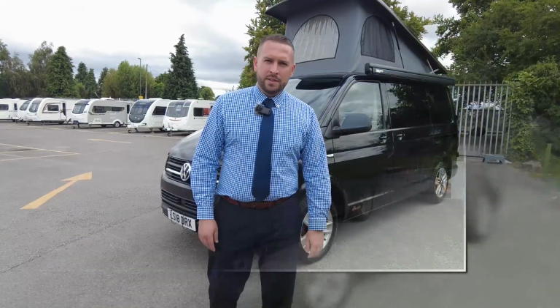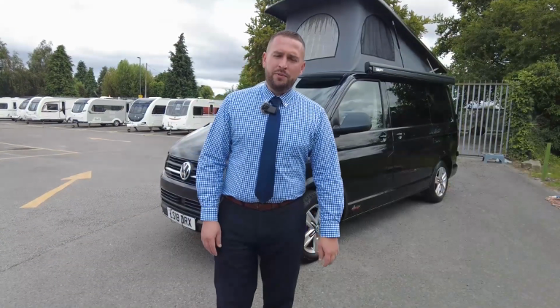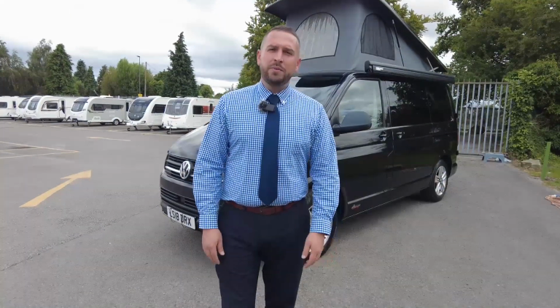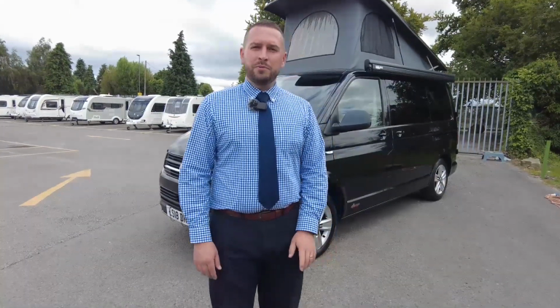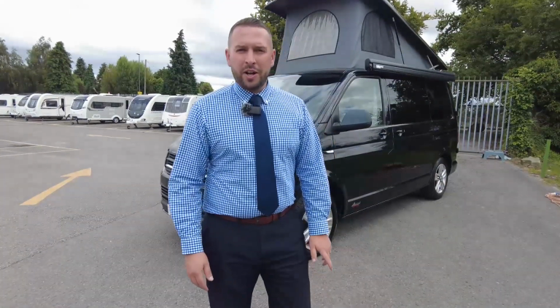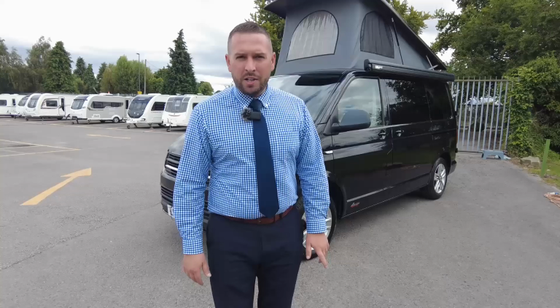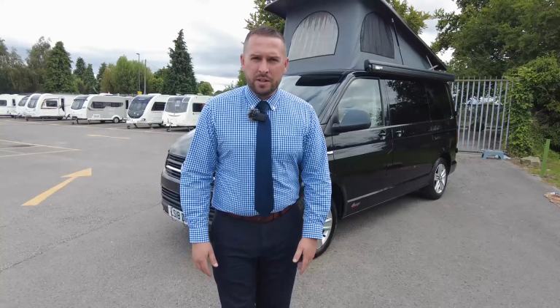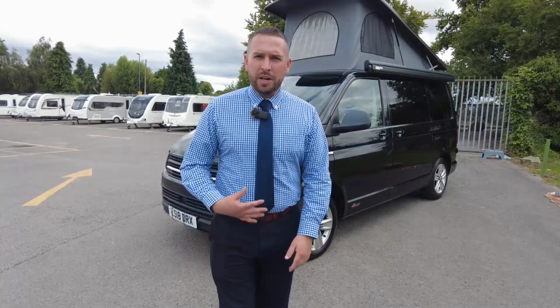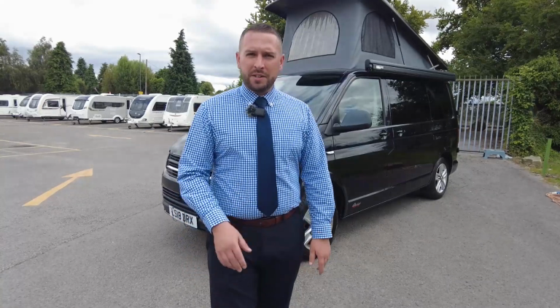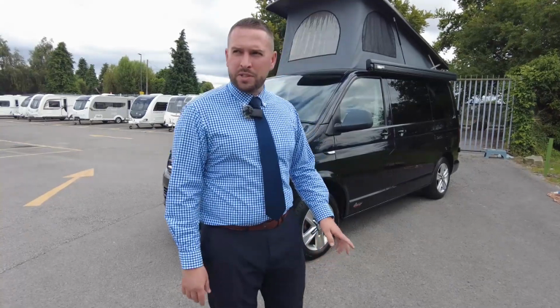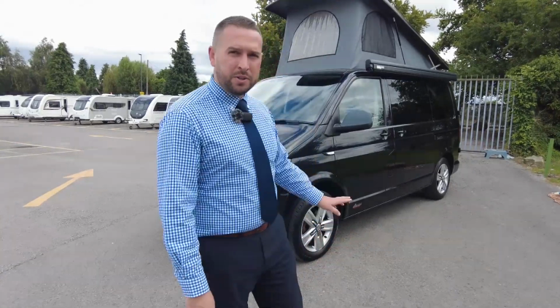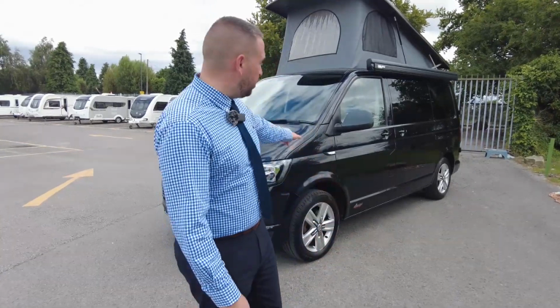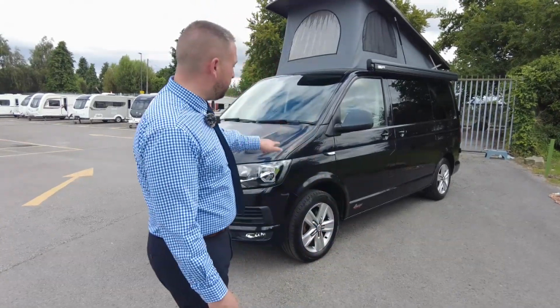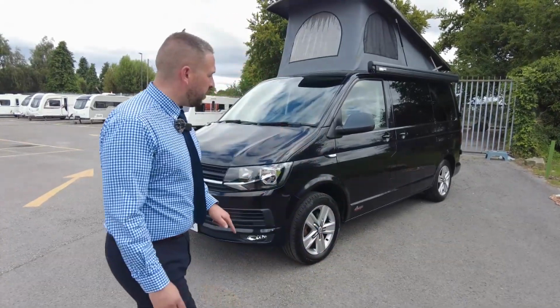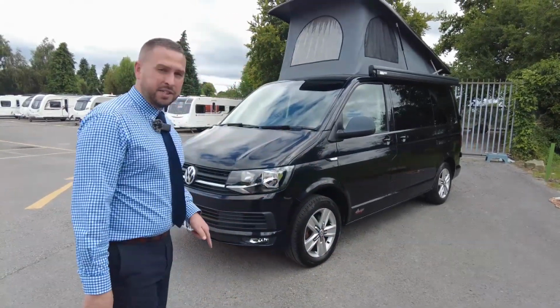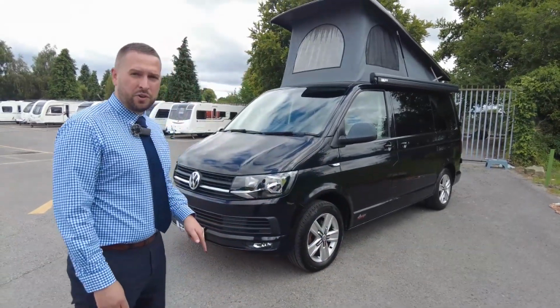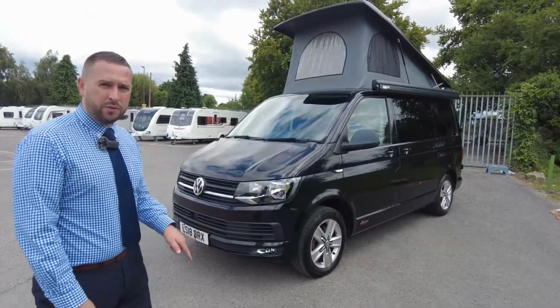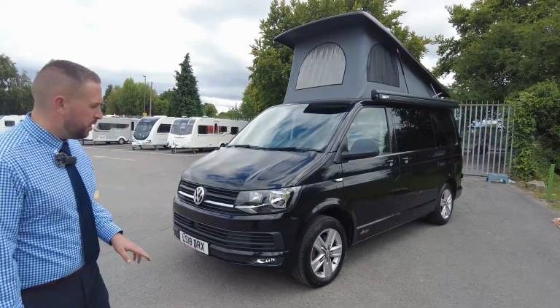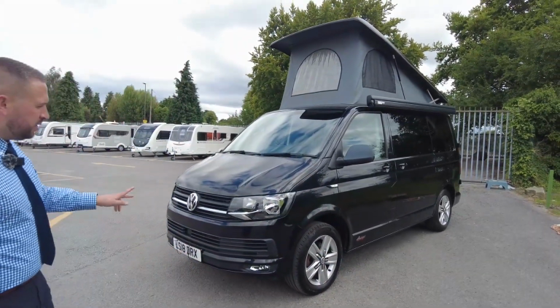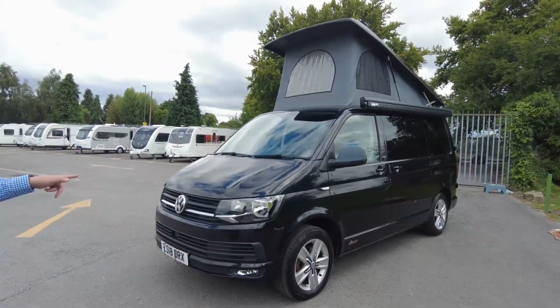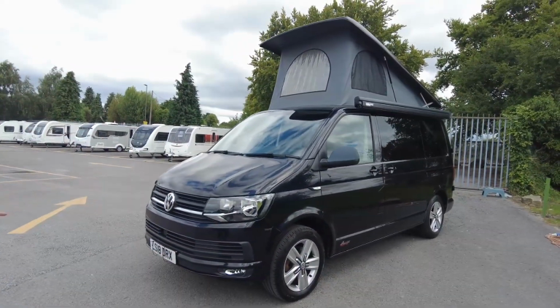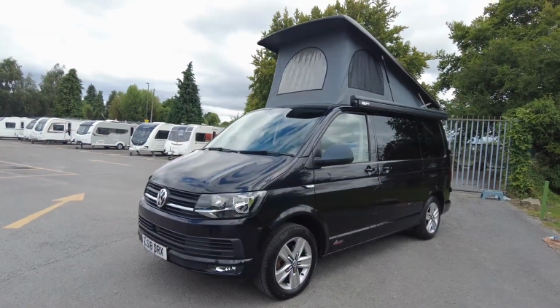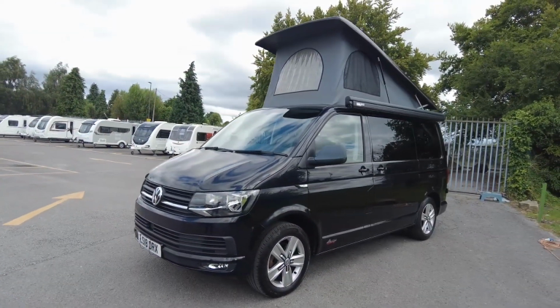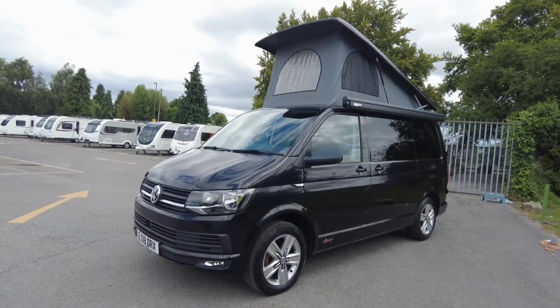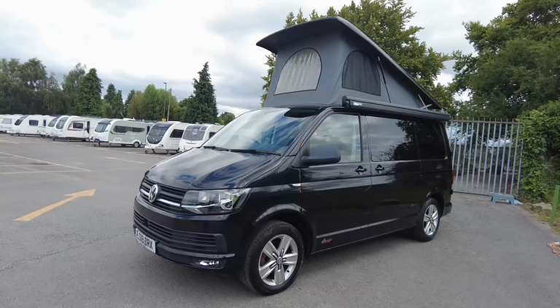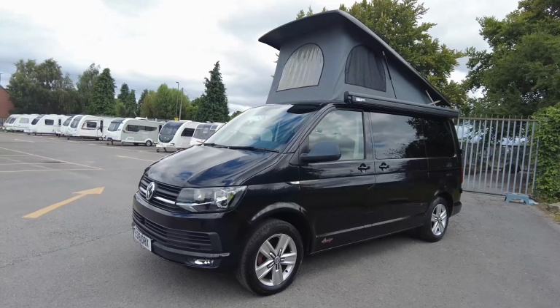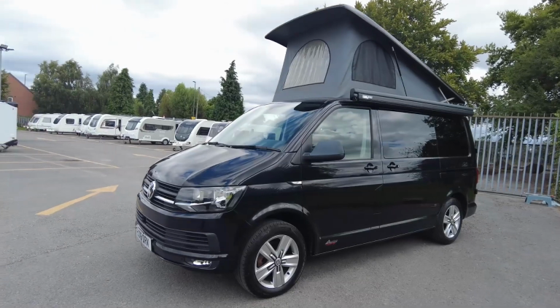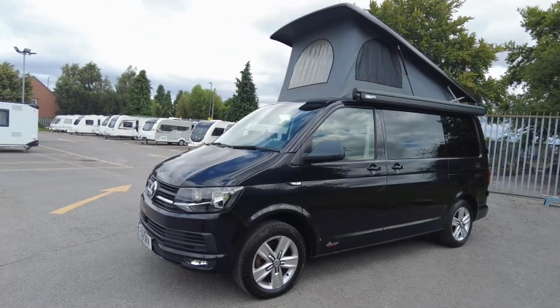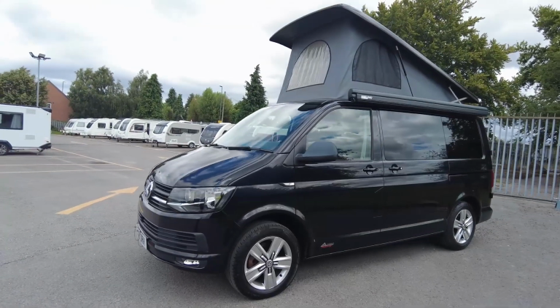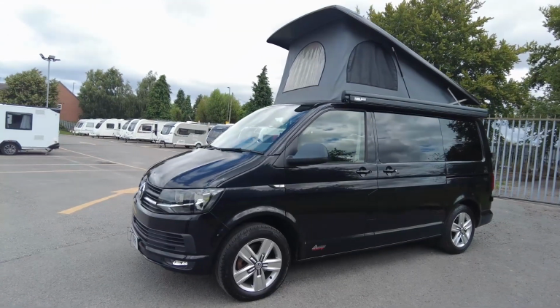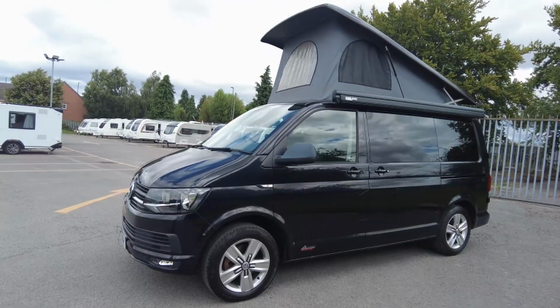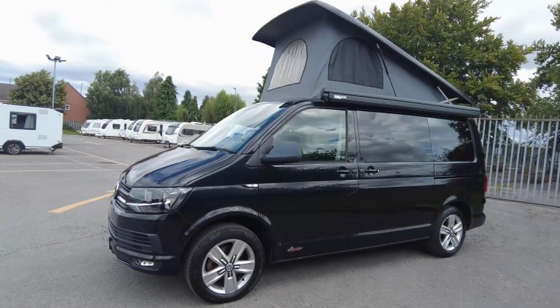Hello everyone, welcome to Donay Mutt Leisure. My name is Adam and today I'm going to show you around one of our latest arrivals. This is a Volkswagen camper van with an Auto House Ashton conversion.